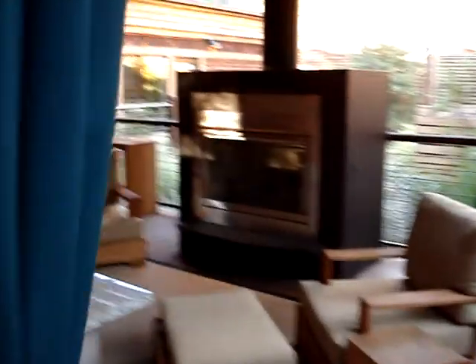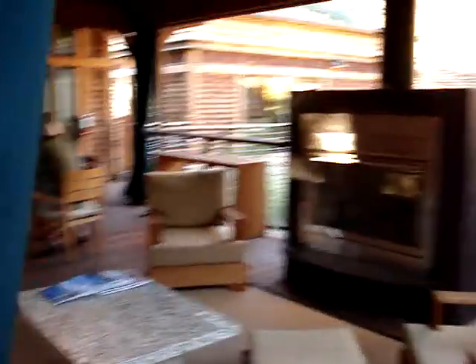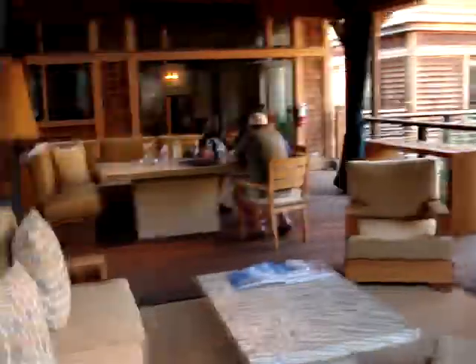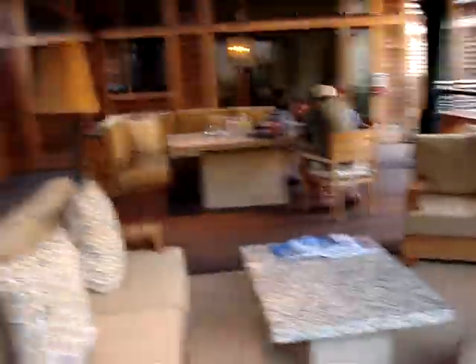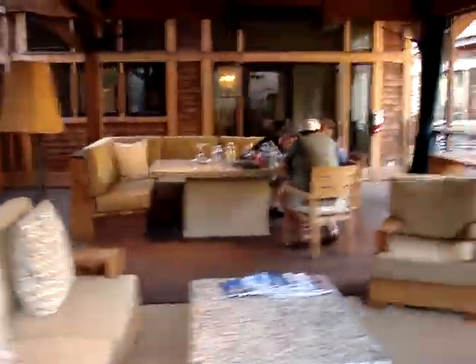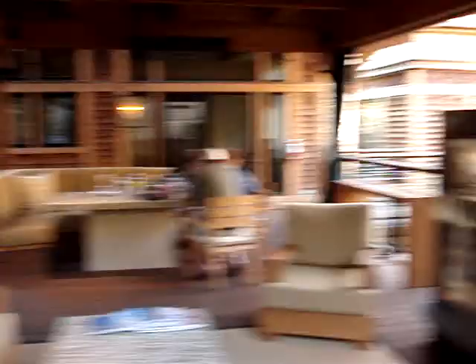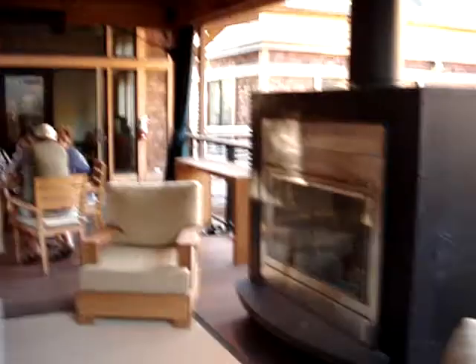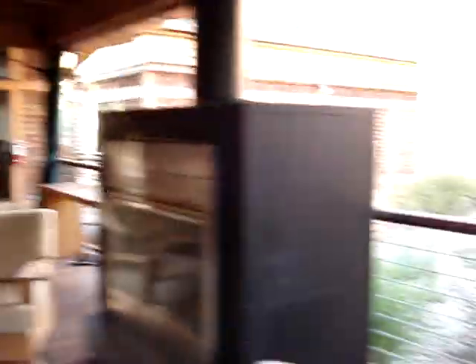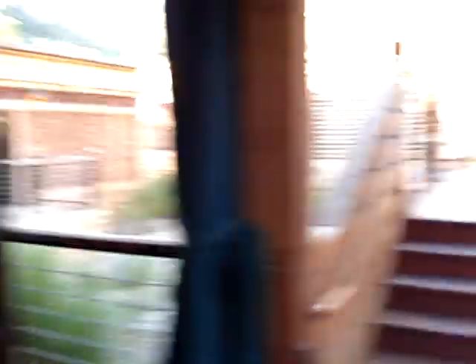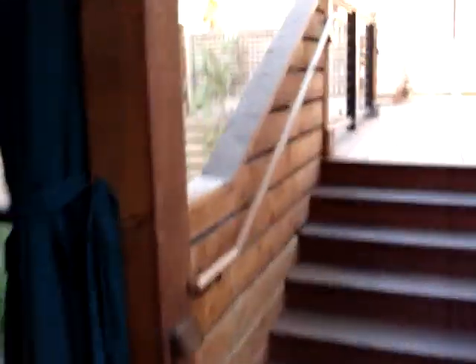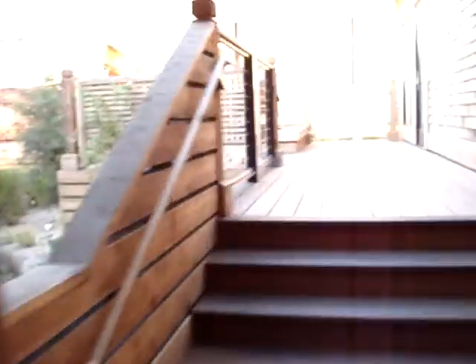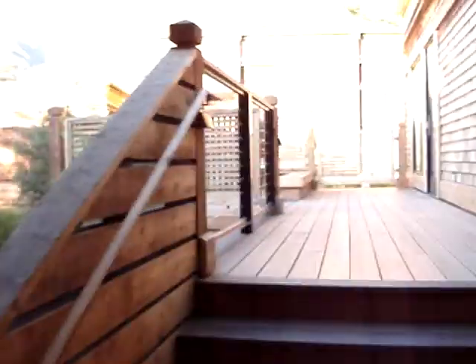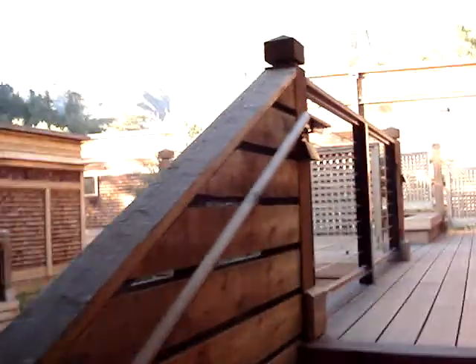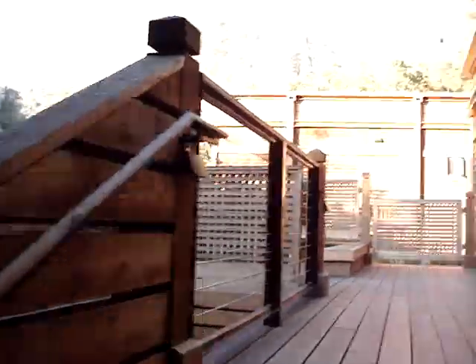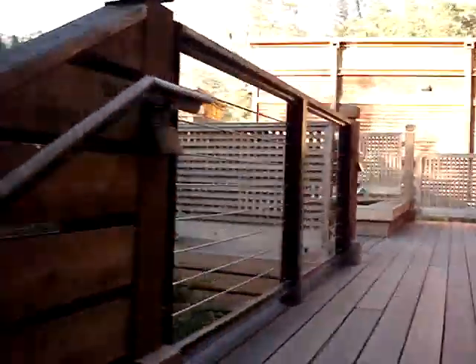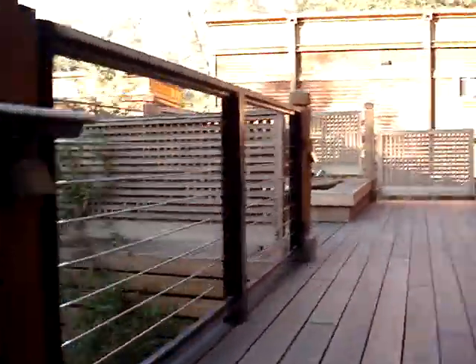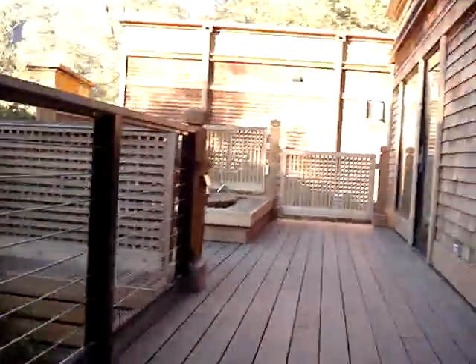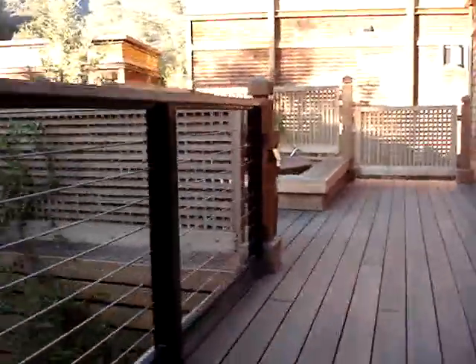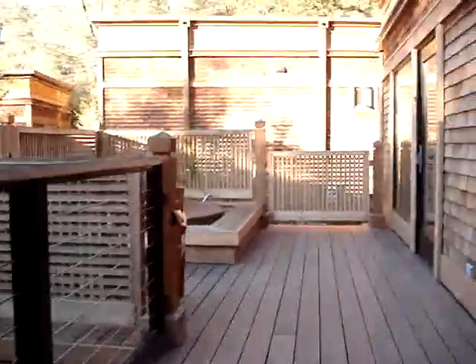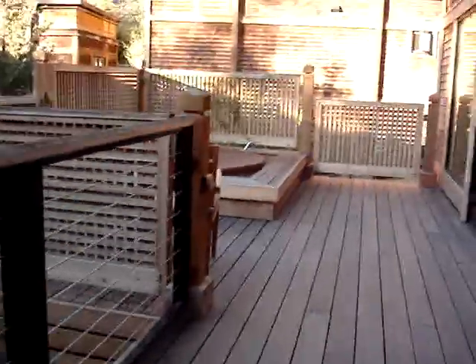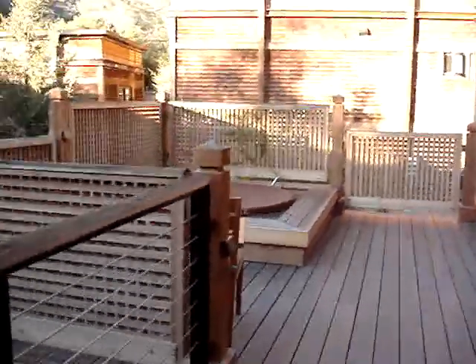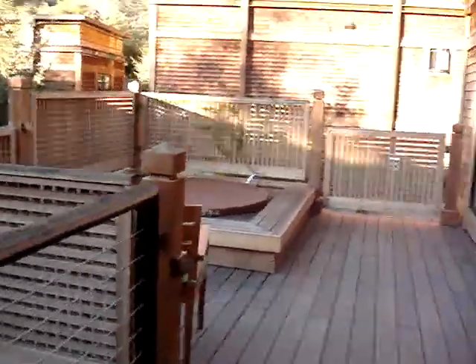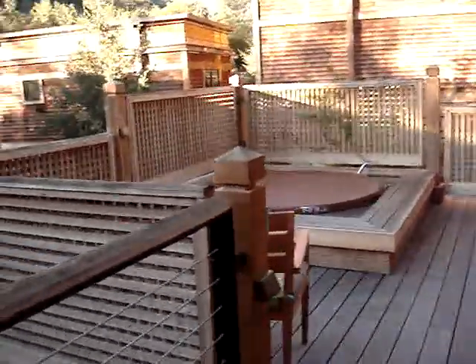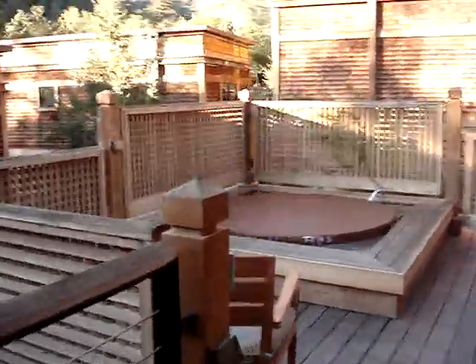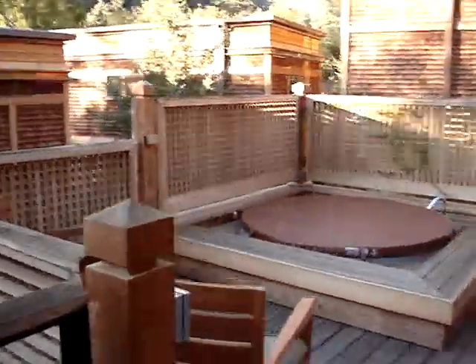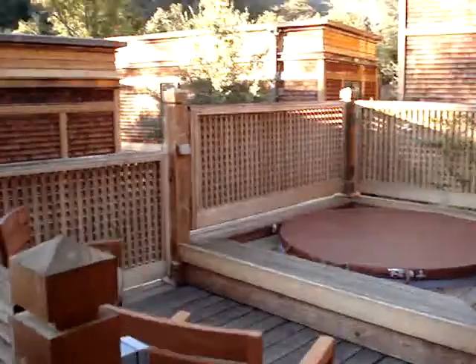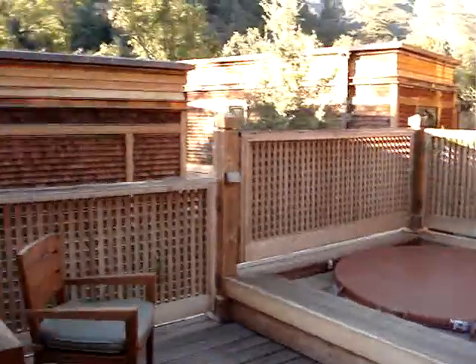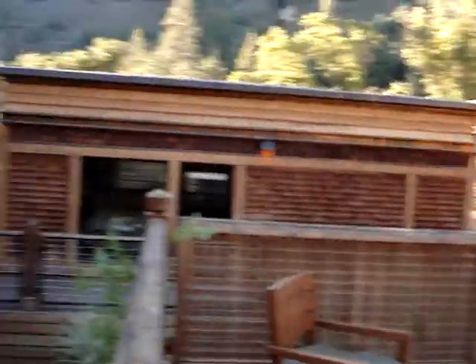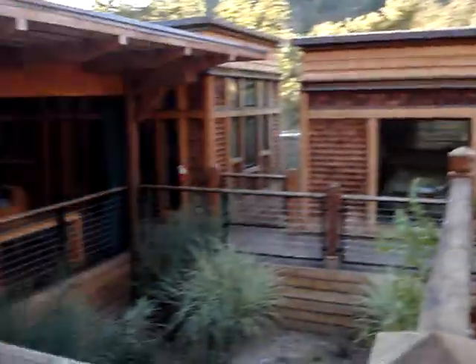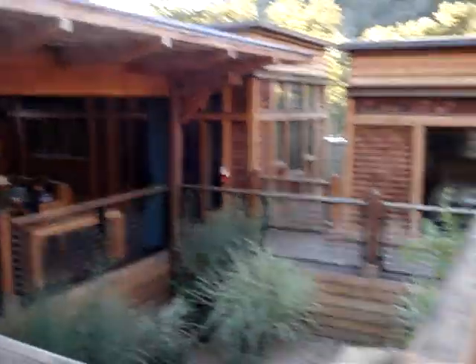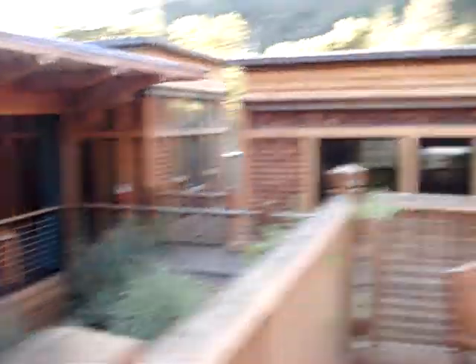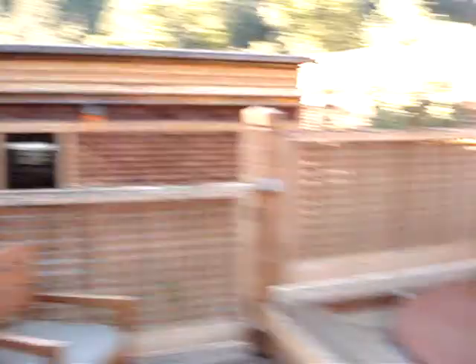Beautiful little sitting area here. Hot tub, and our little garden area down the middle.